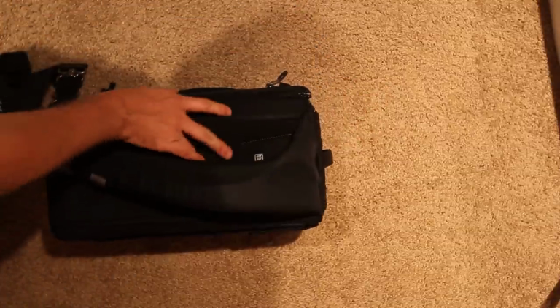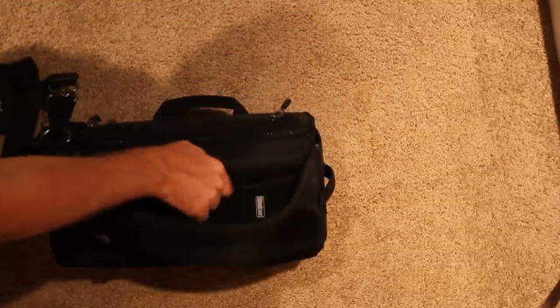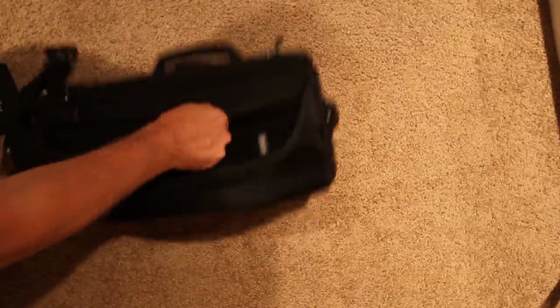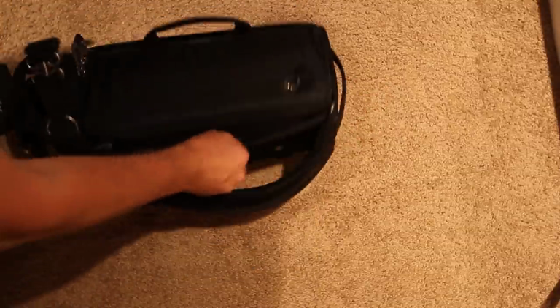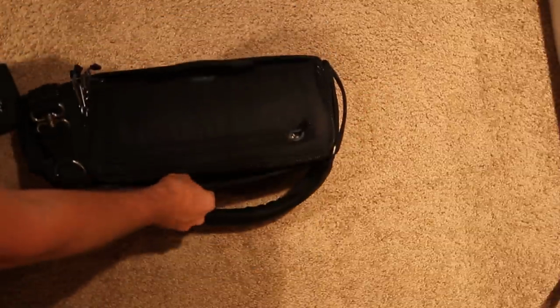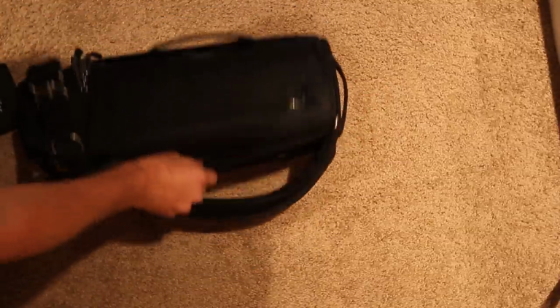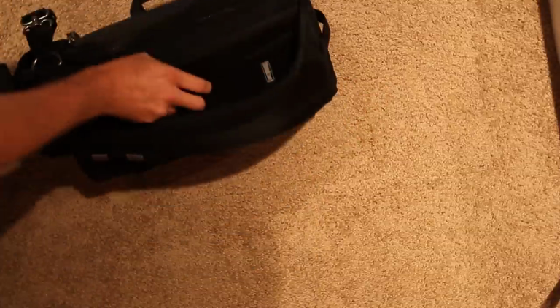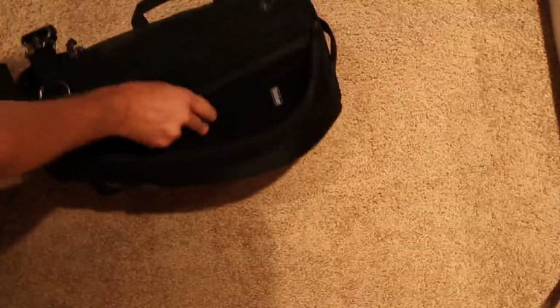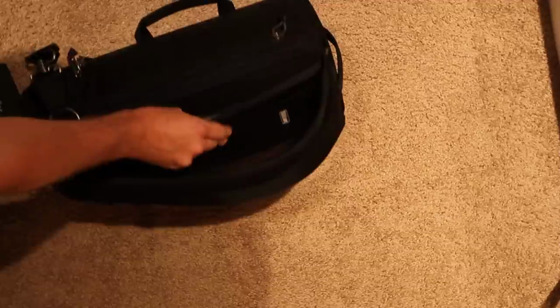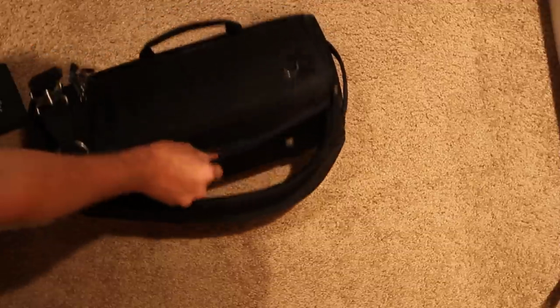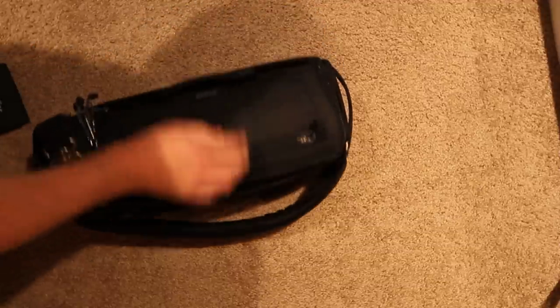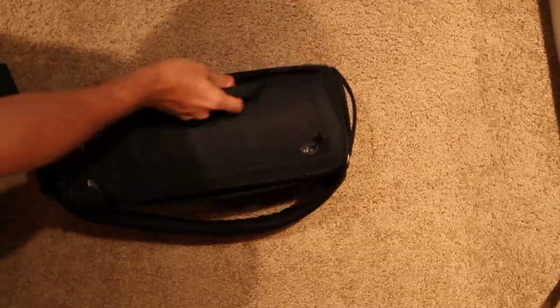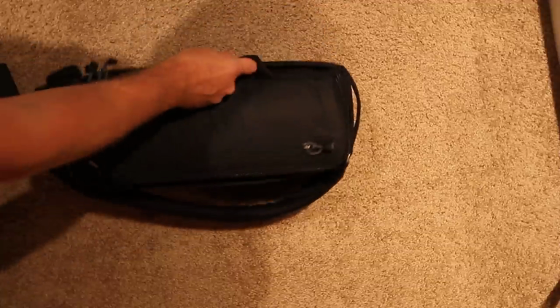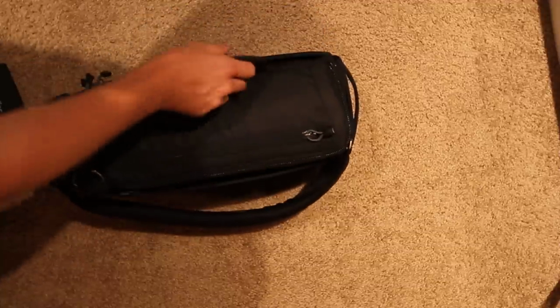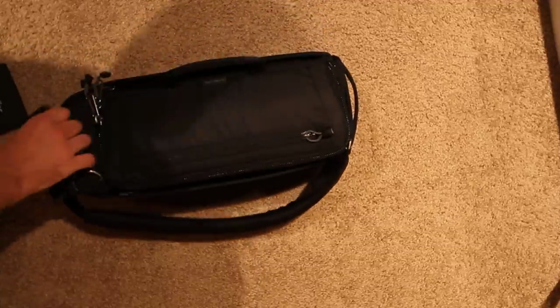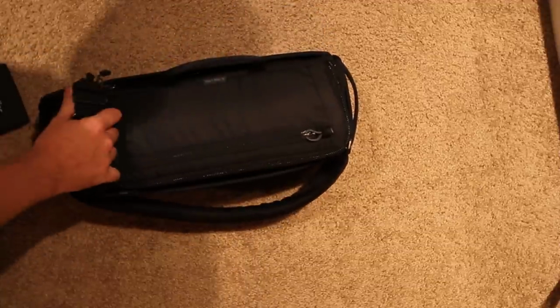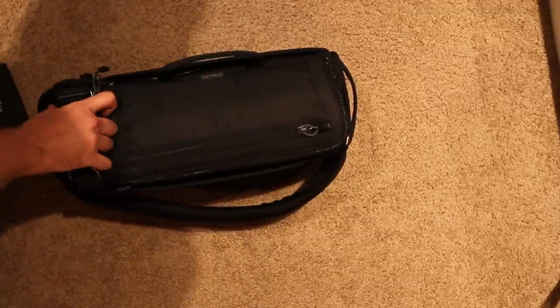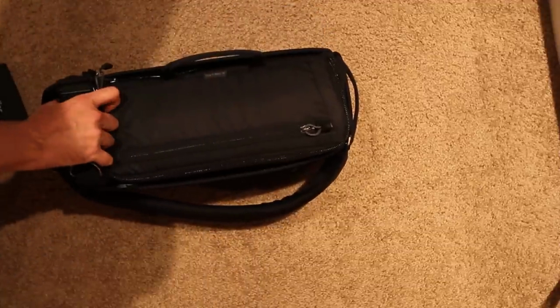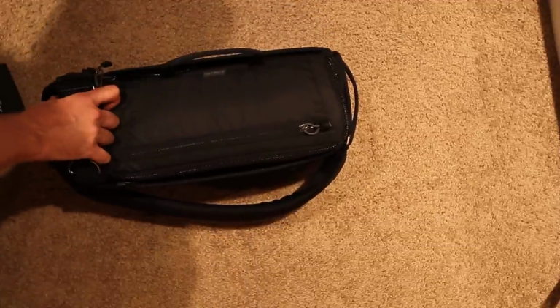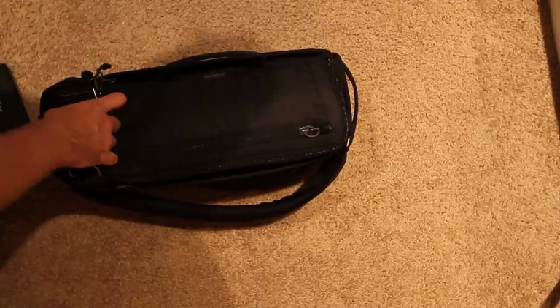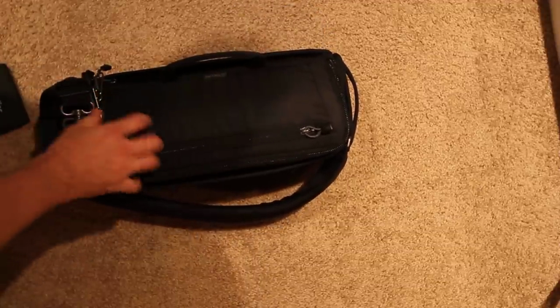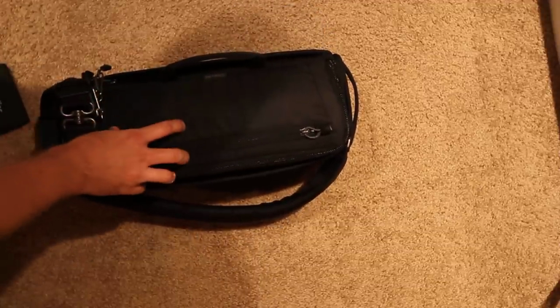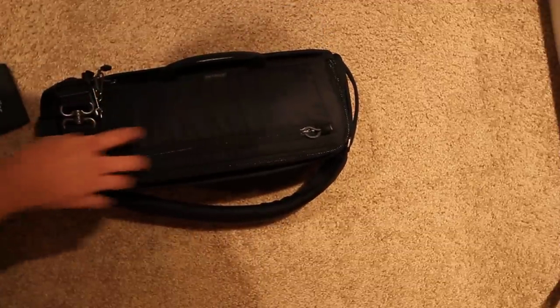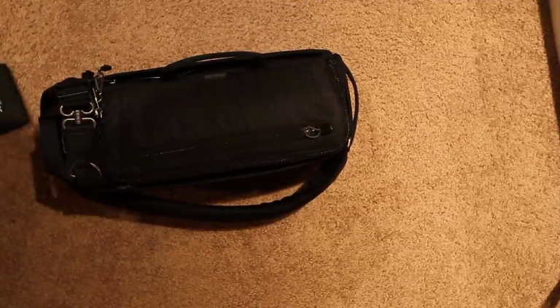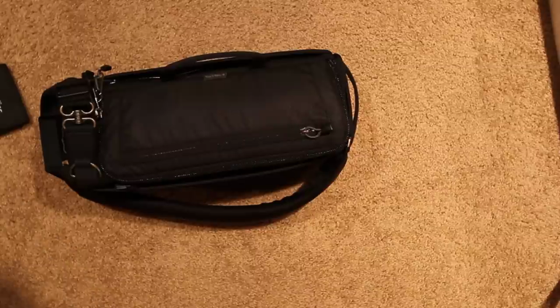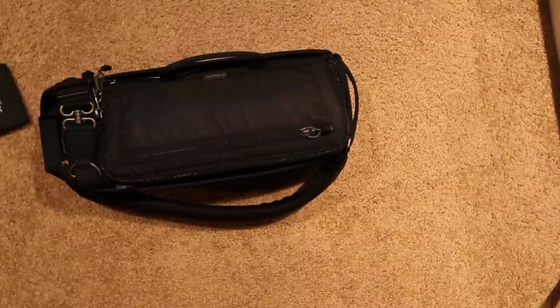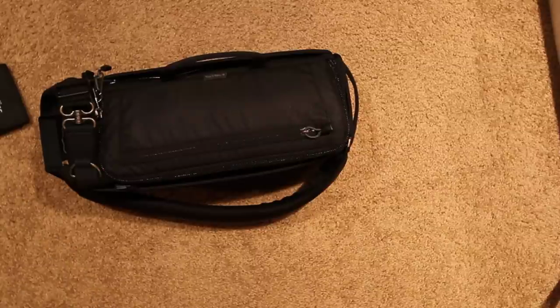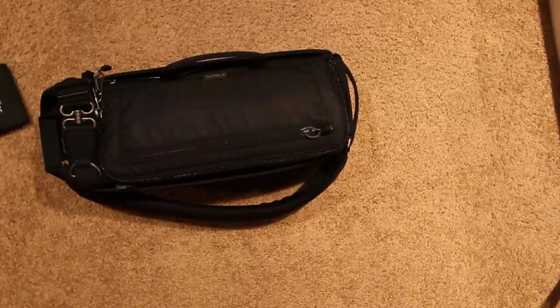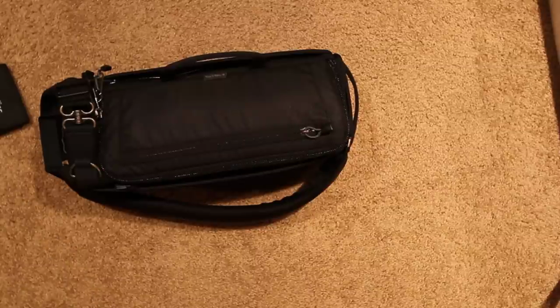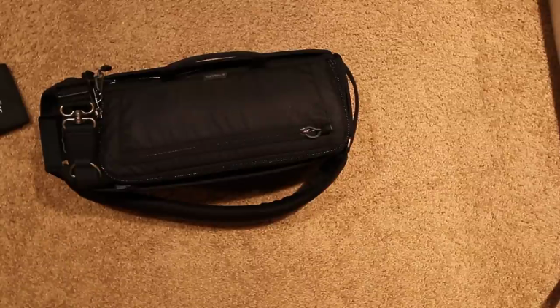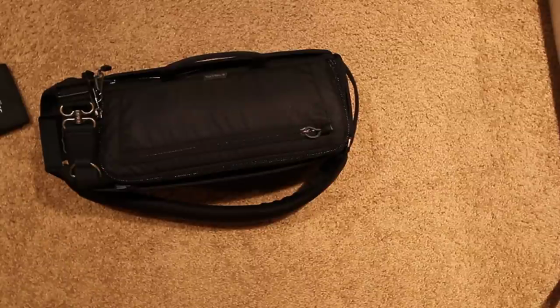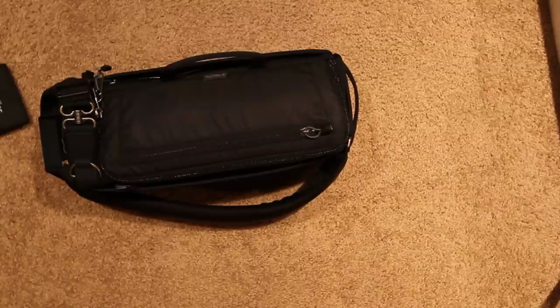Despite its compact size, it's quite good. And this is padded as well. Despite my disdain for sling bags, it's really quite comfortable. That's kind of a quick overview of the bag.